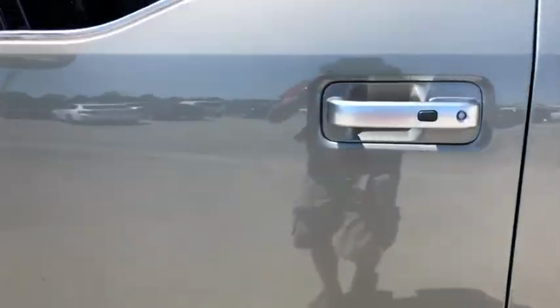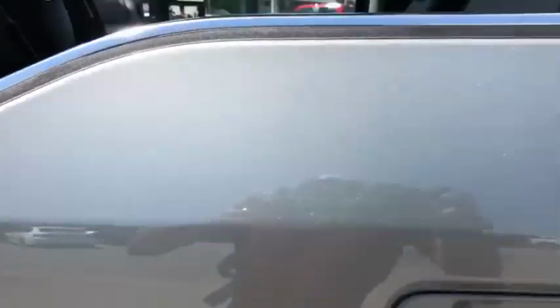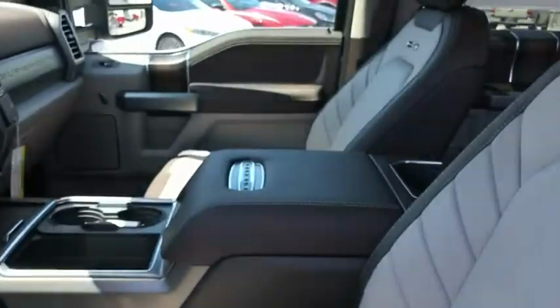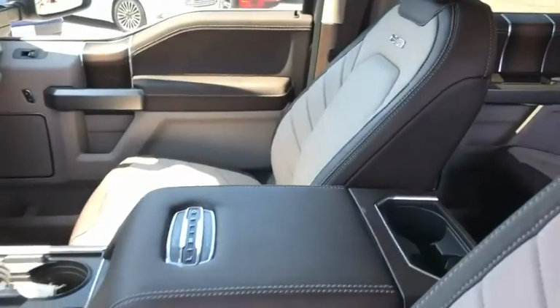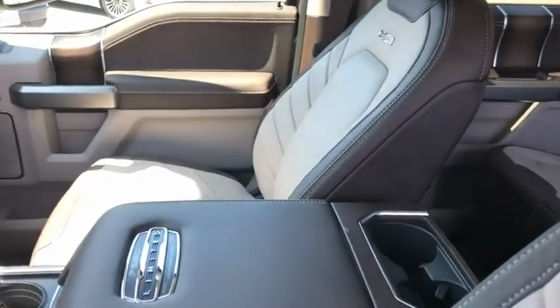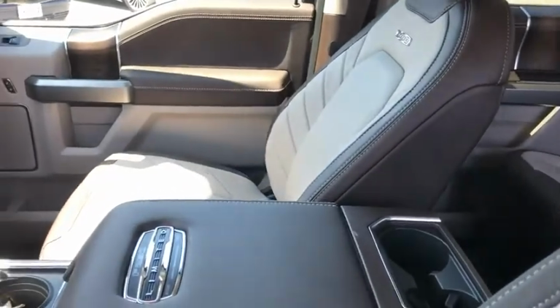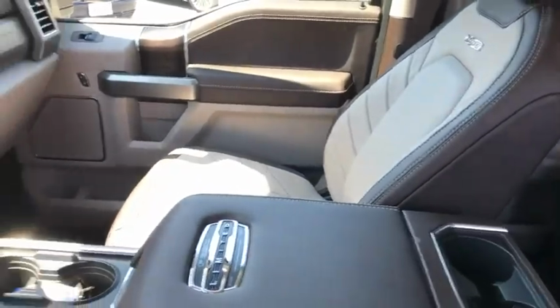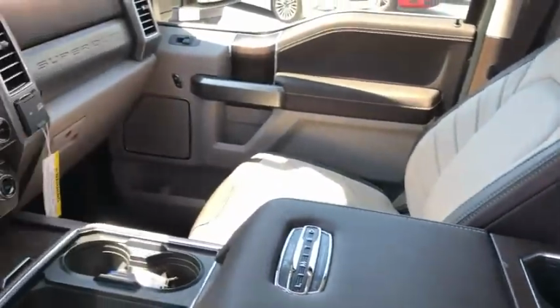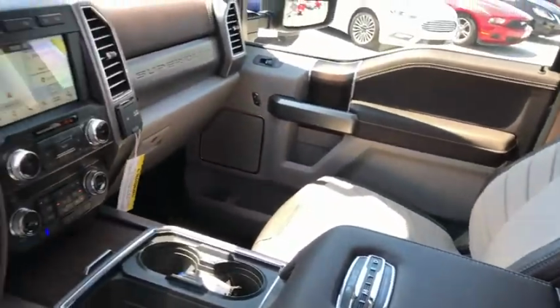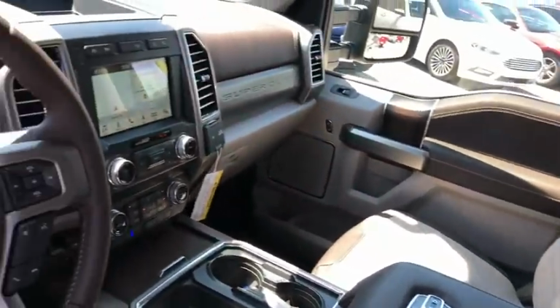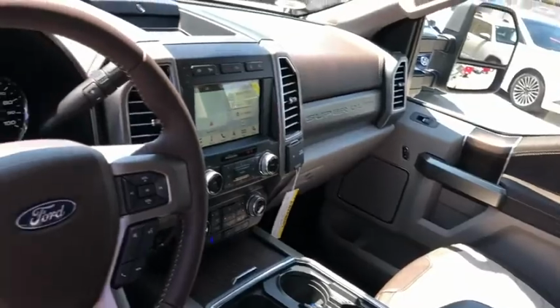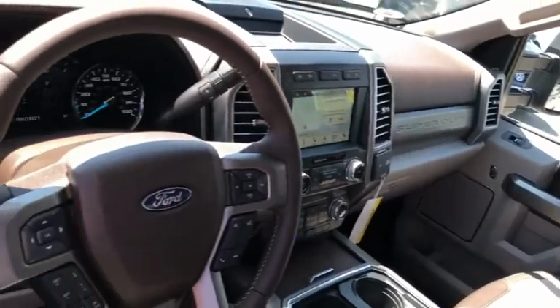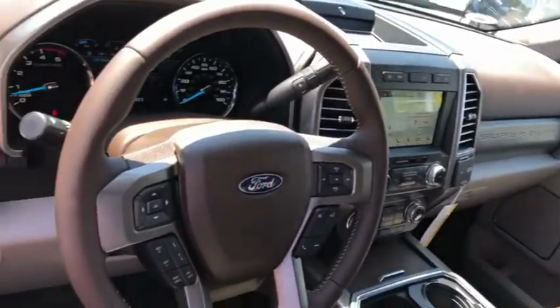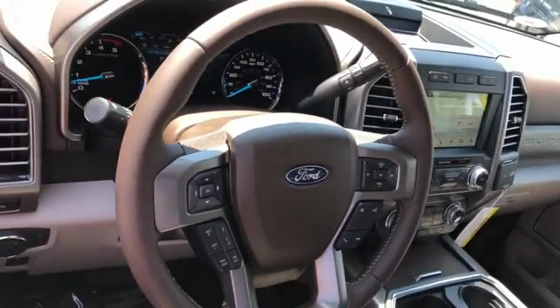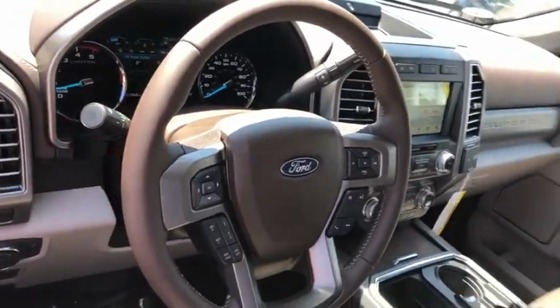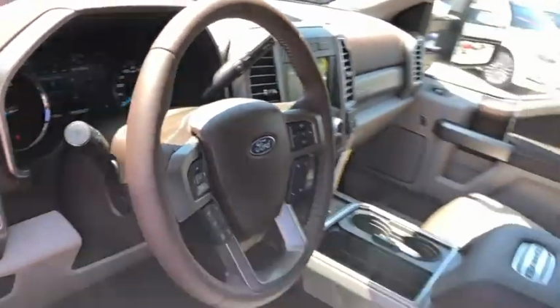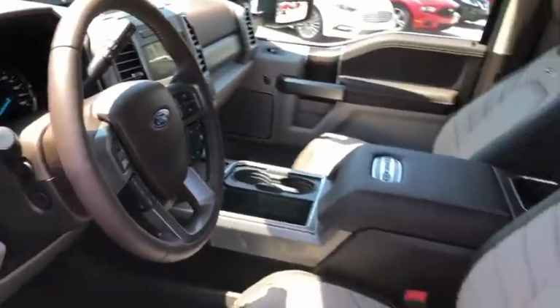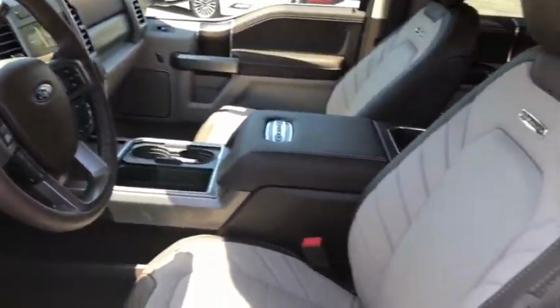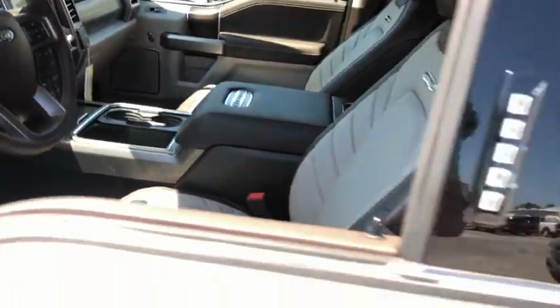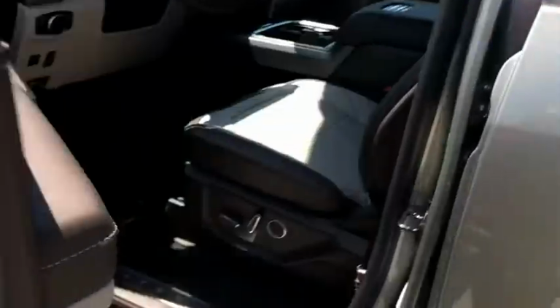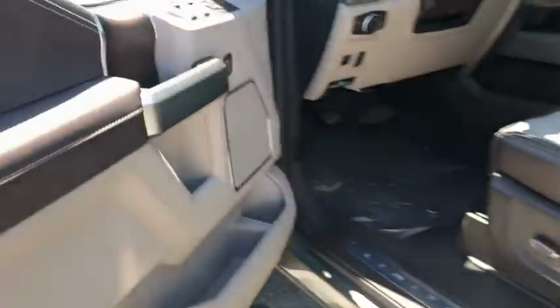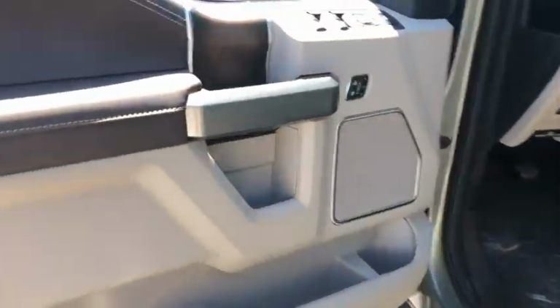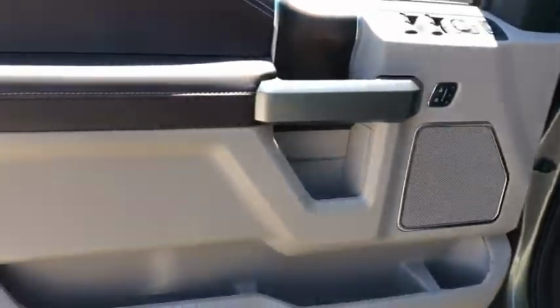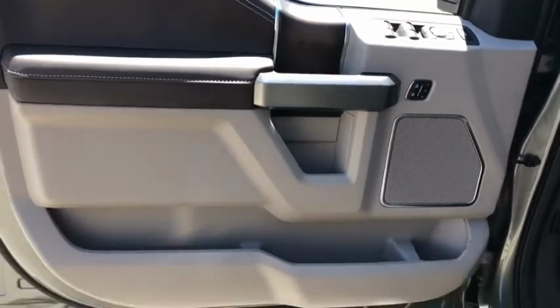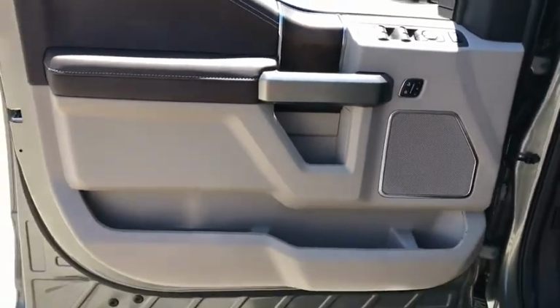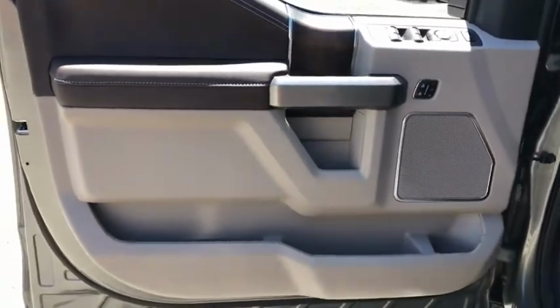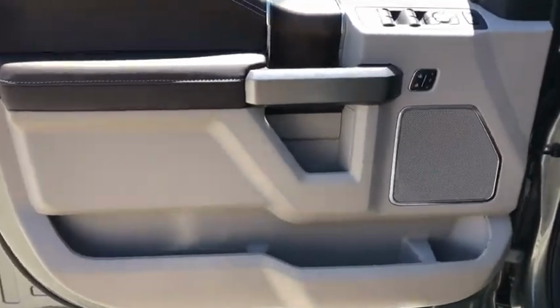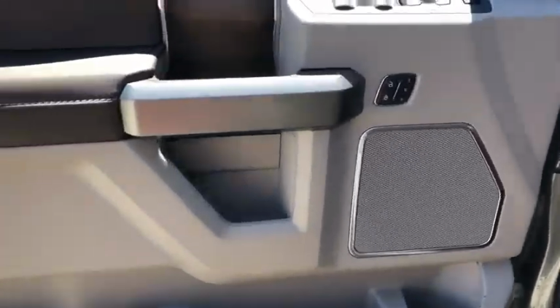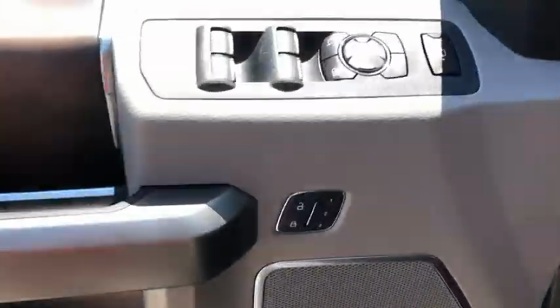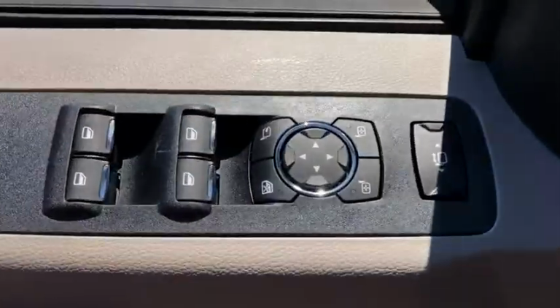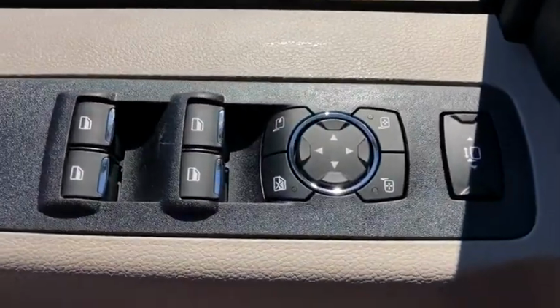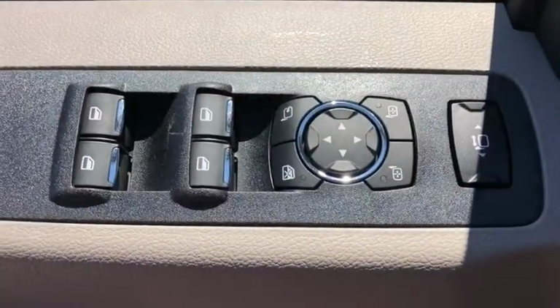Navigation system, traction control, power passenger seat, dual airbags, leather-wrapped steering wheel, alloy wheels, power steering, floor mats, four-wheel disc brakes, universal garage door opener, compass.